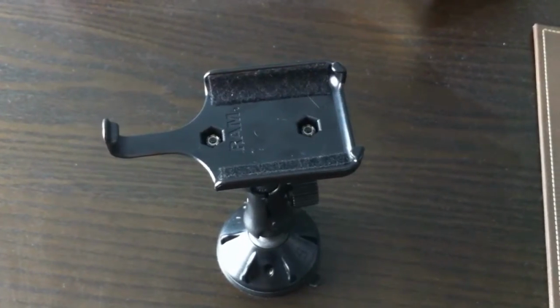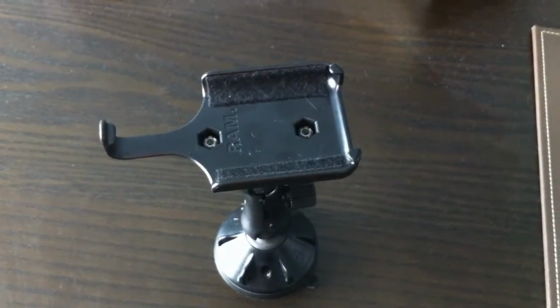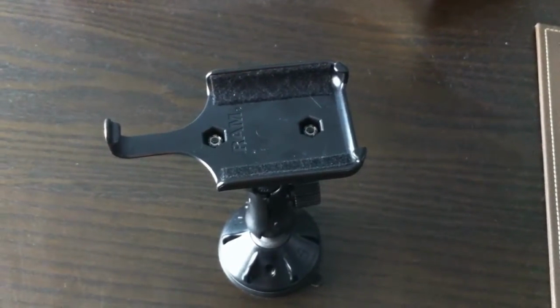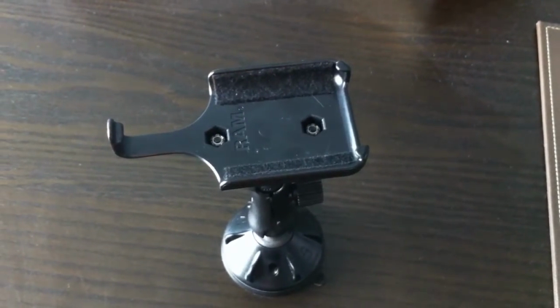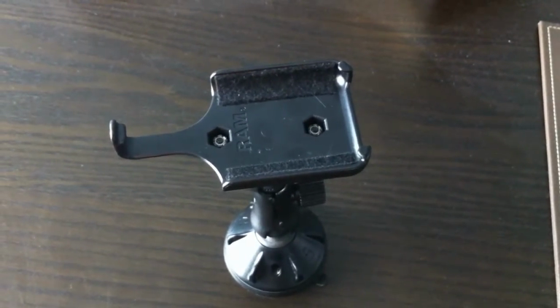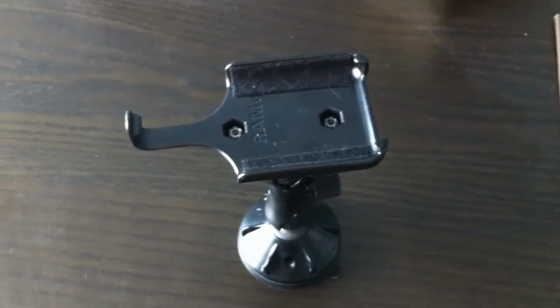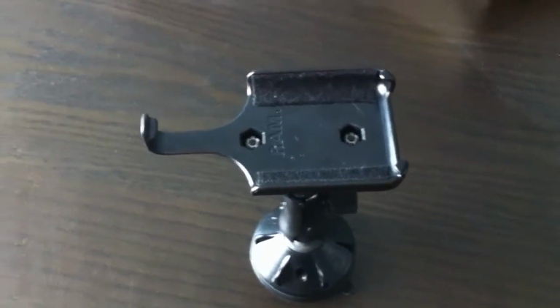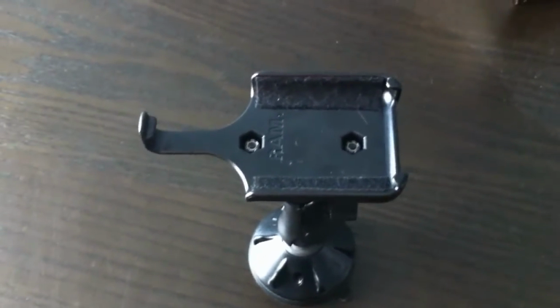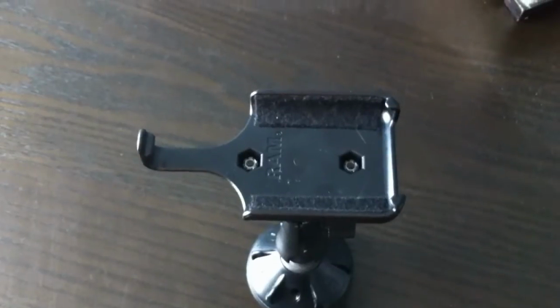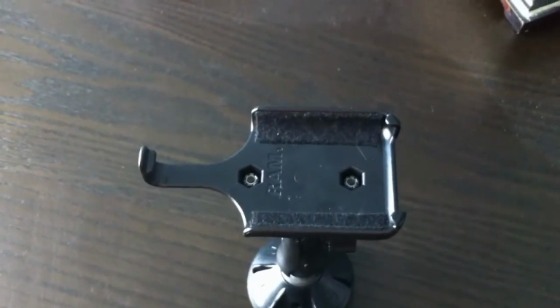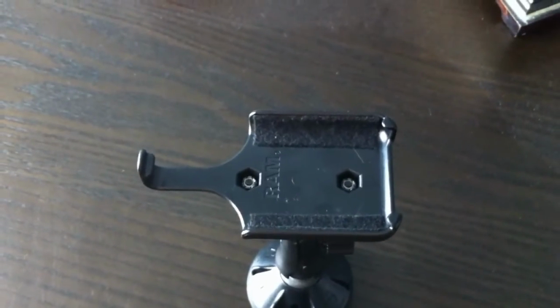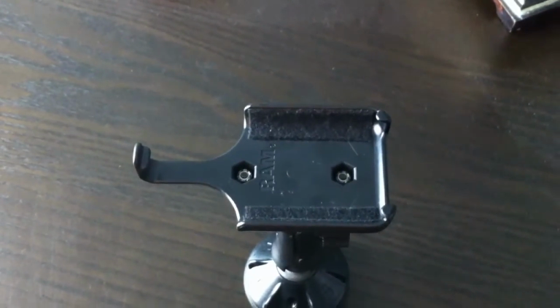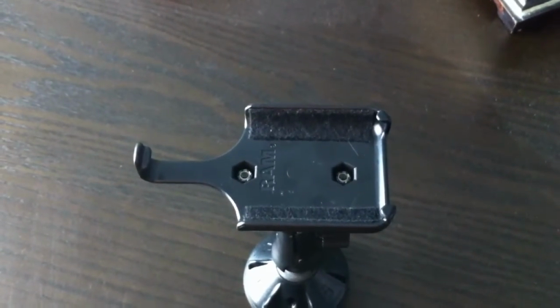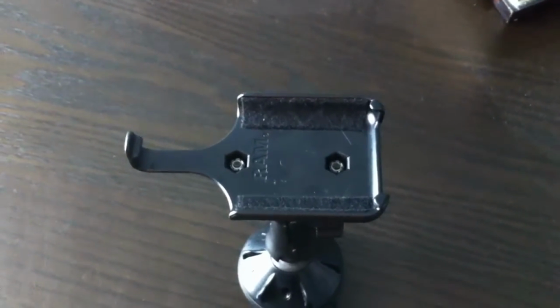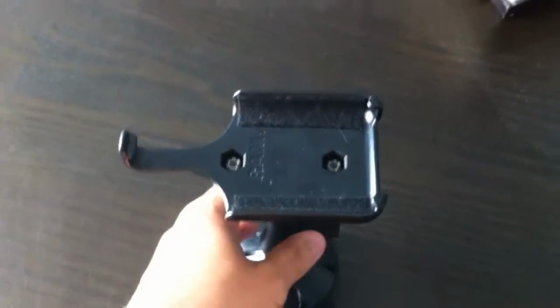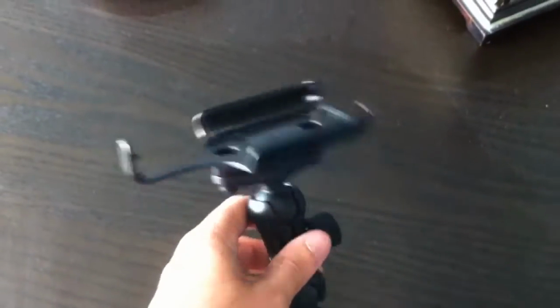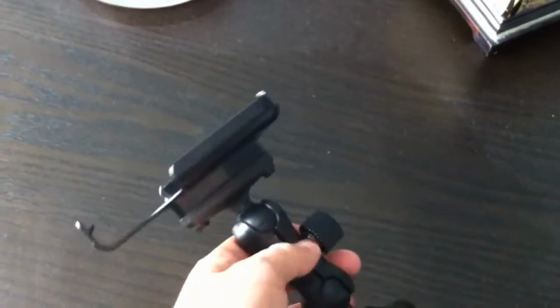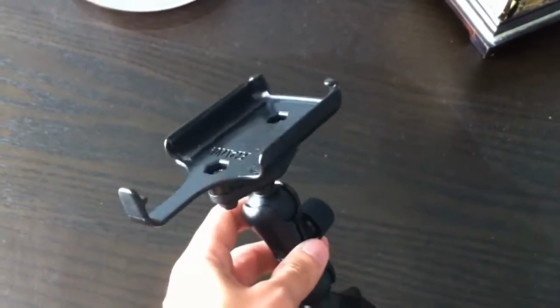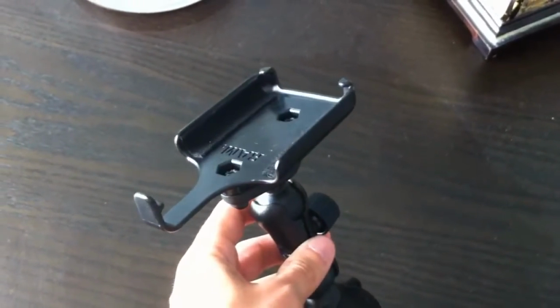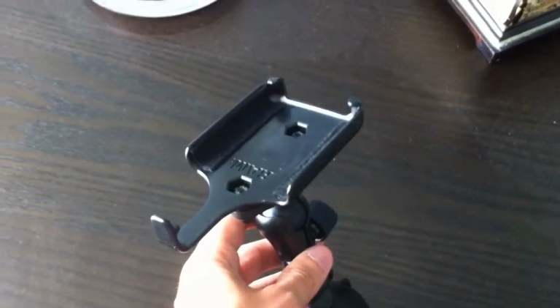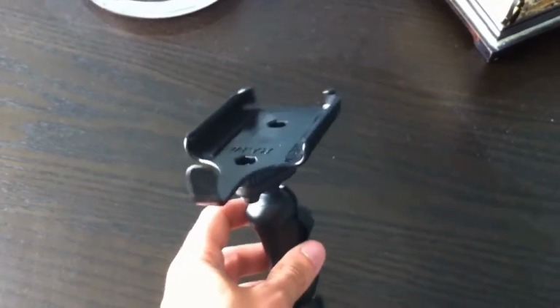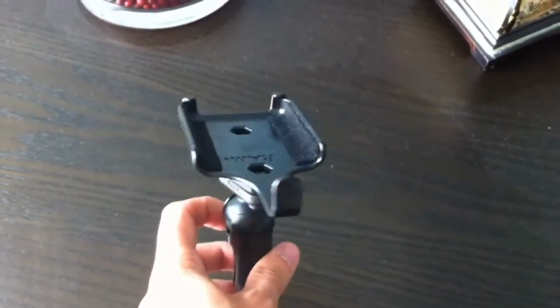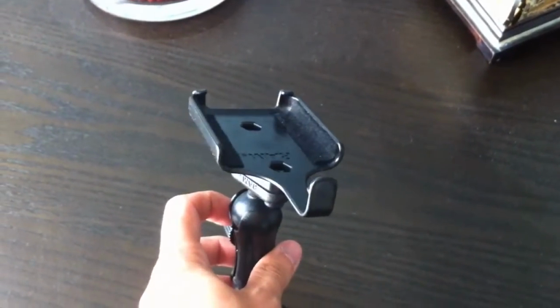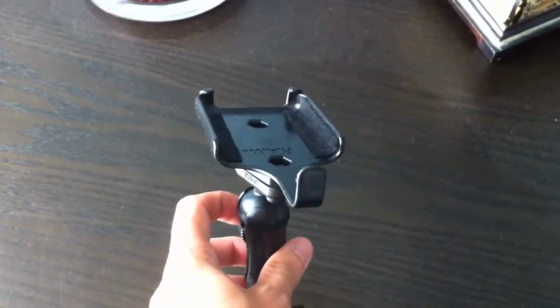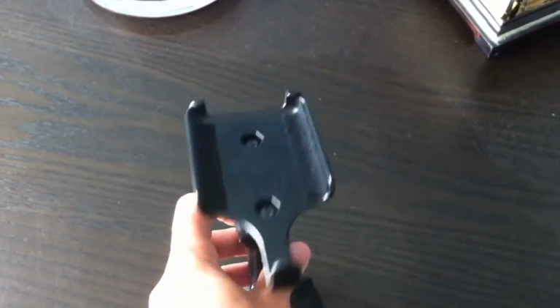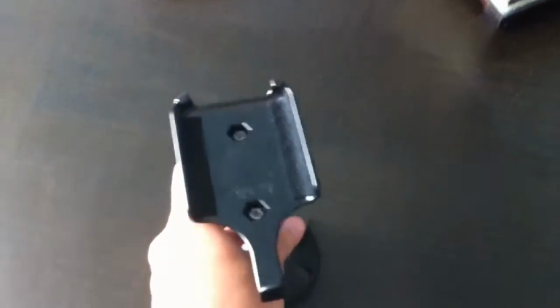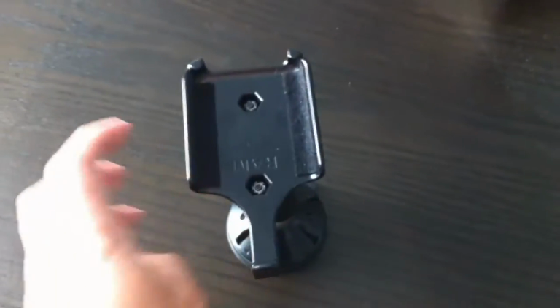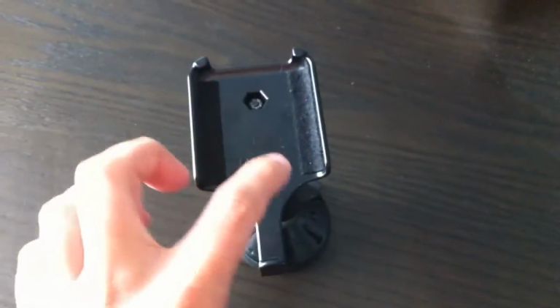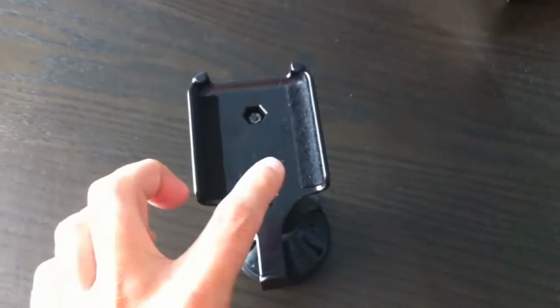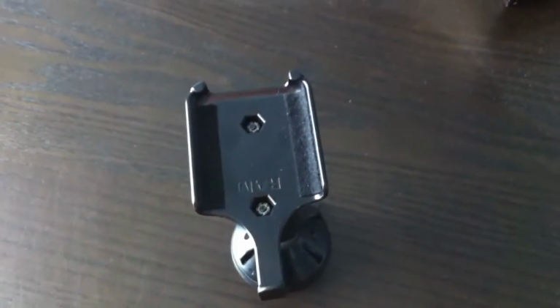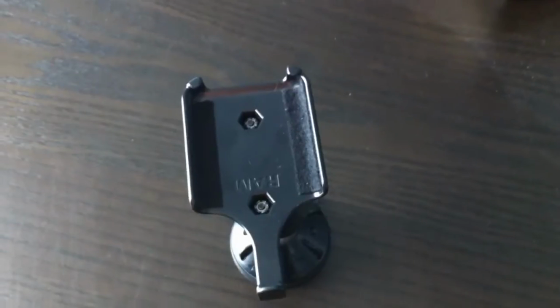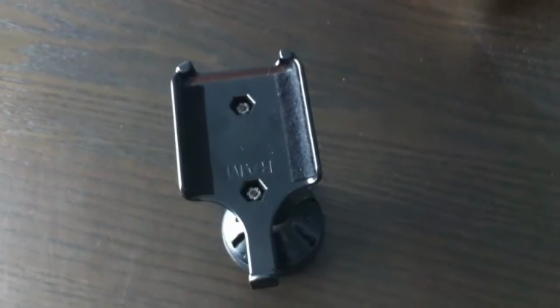This is a review of the RAM mount available at ram-mount.com. This is for the iPhone 4 and 4S. They also have a cradle available for the iPhone 3G.